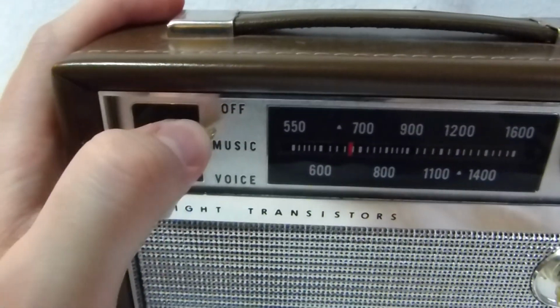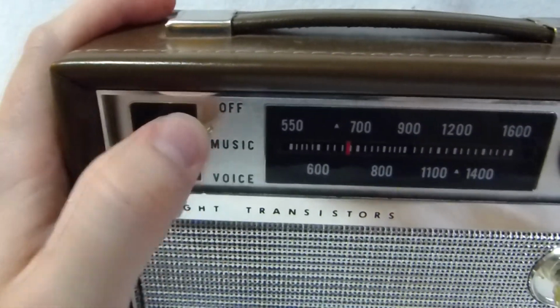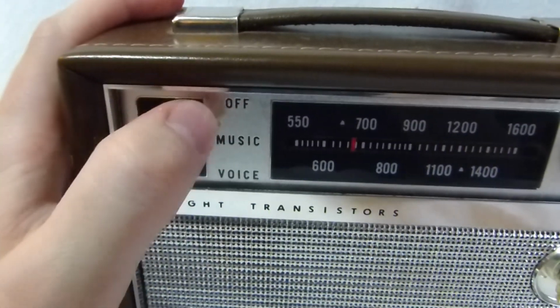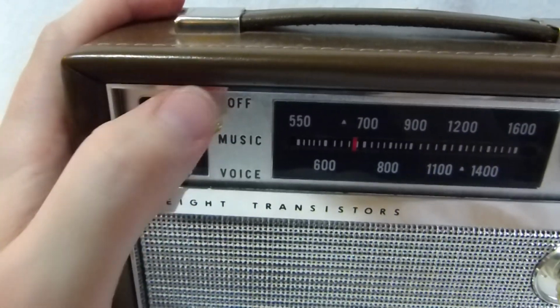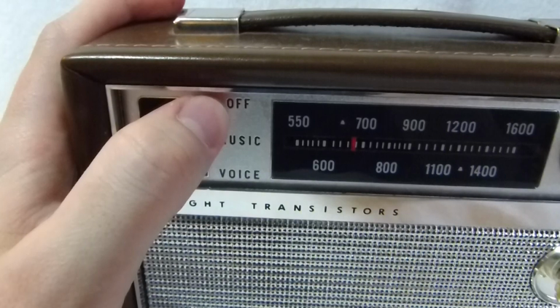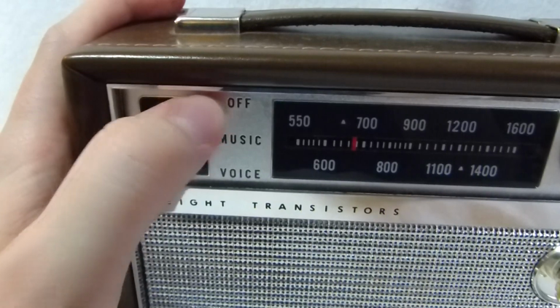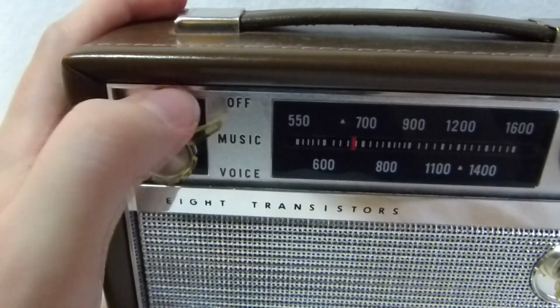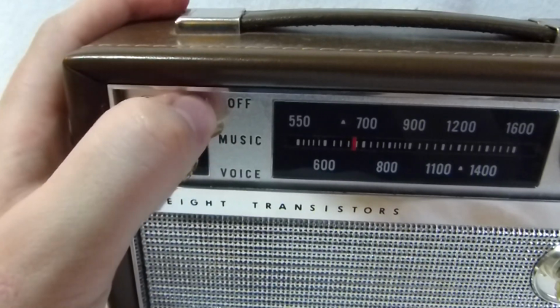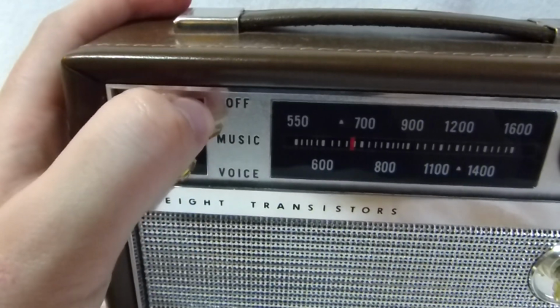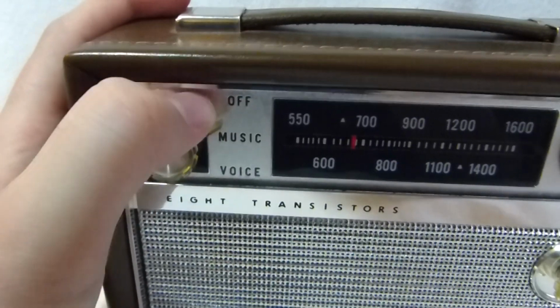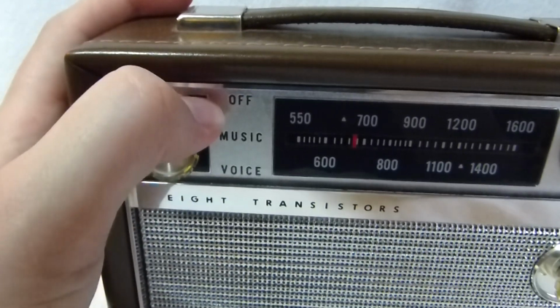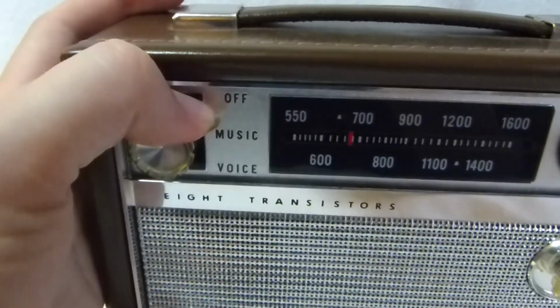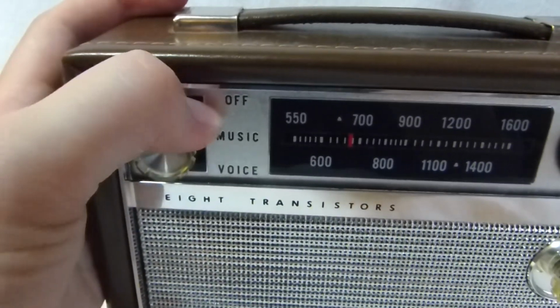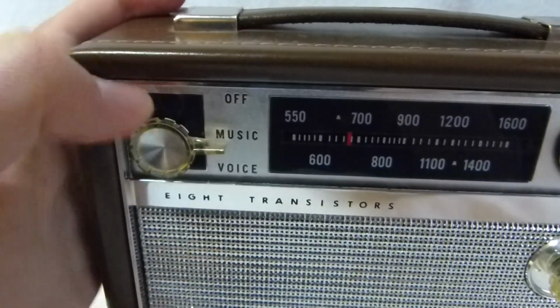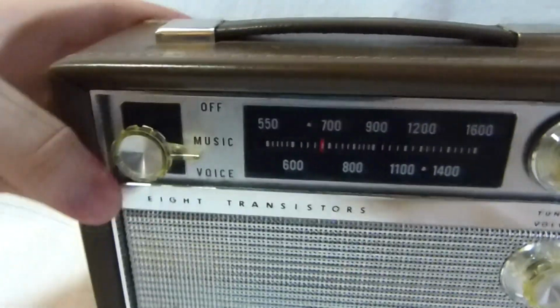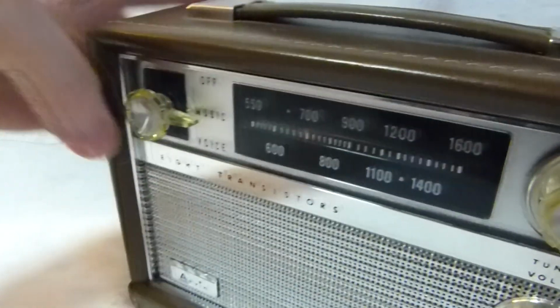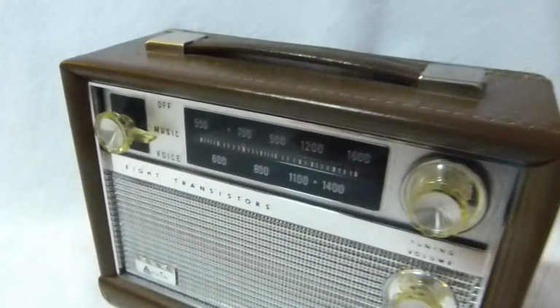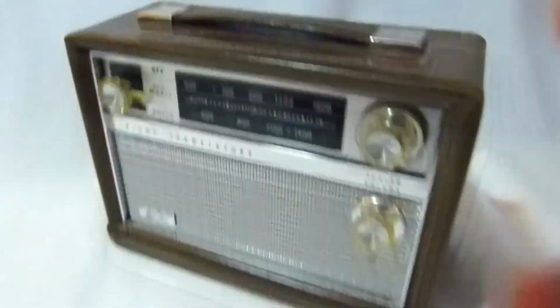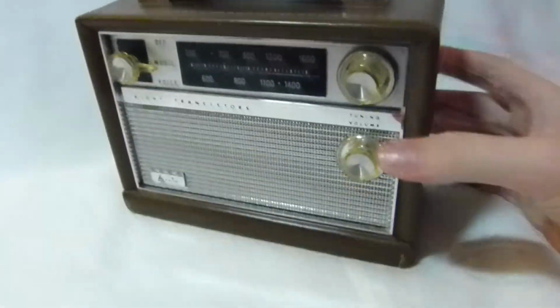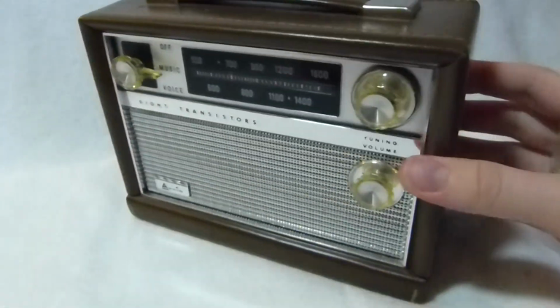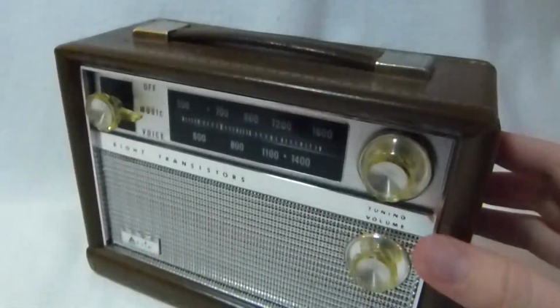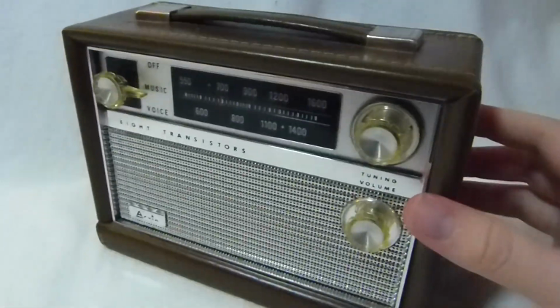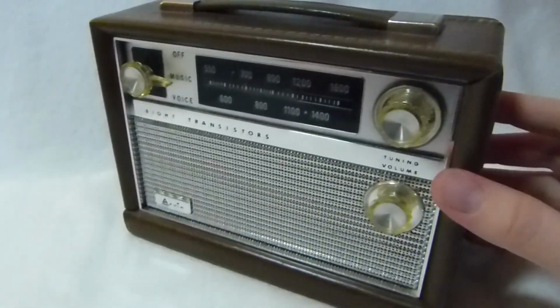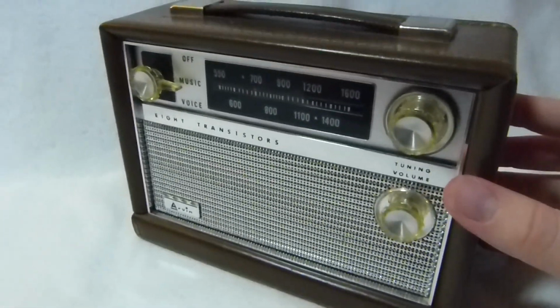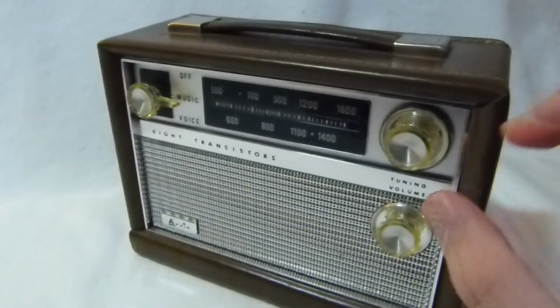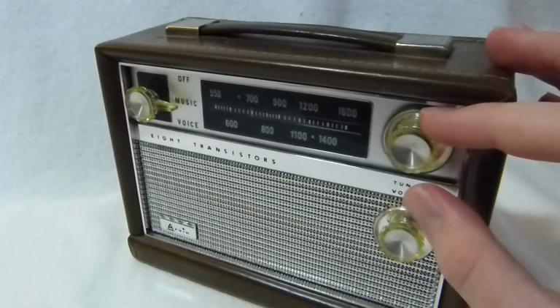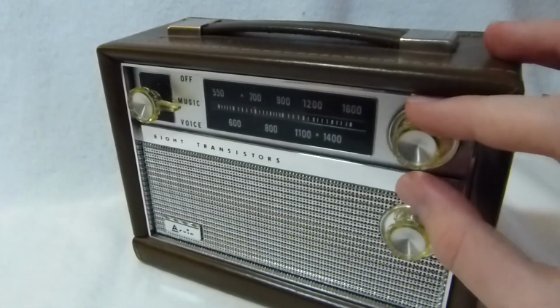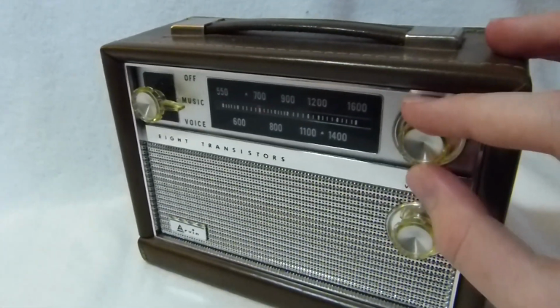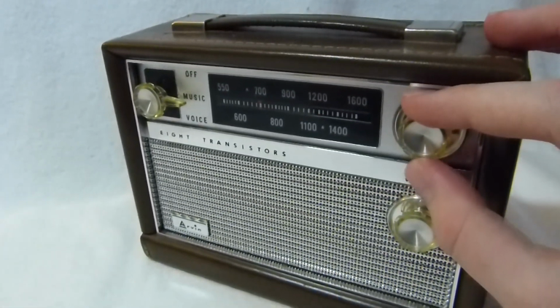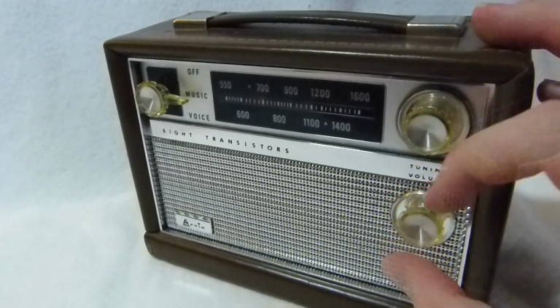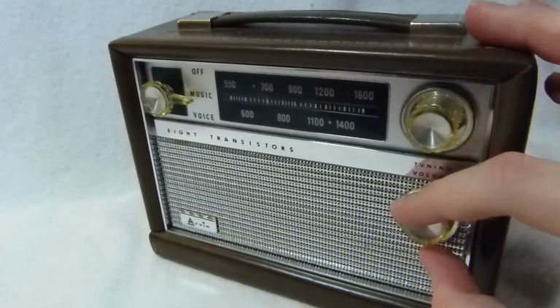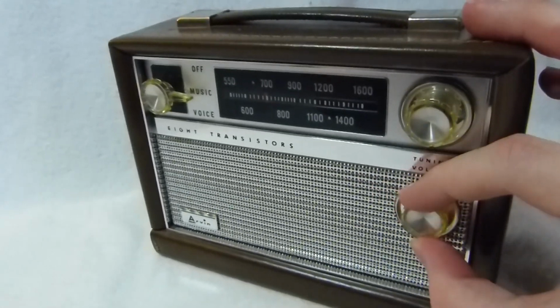The power switch is also the tone control switch, so let's set it to music. Here's the volume.